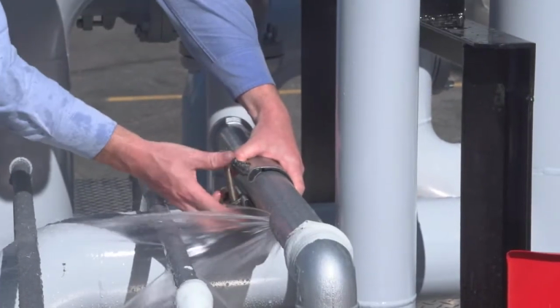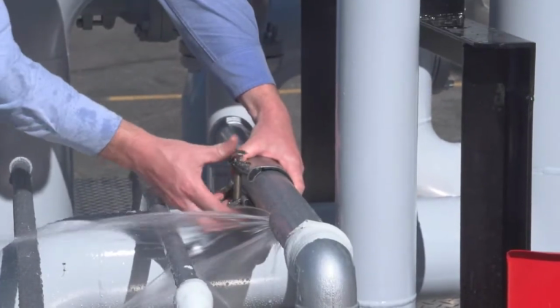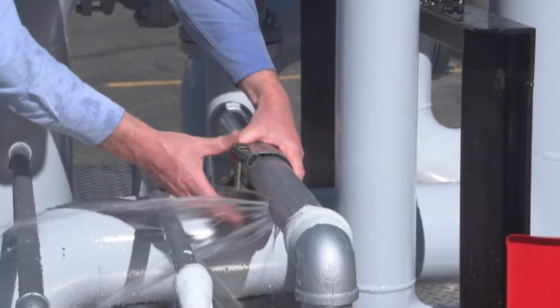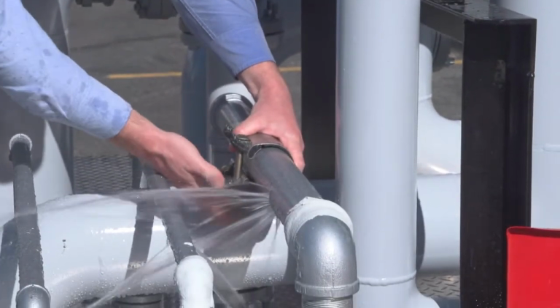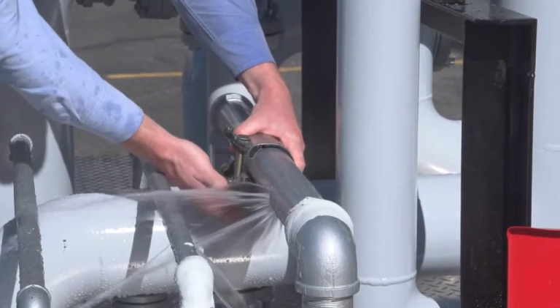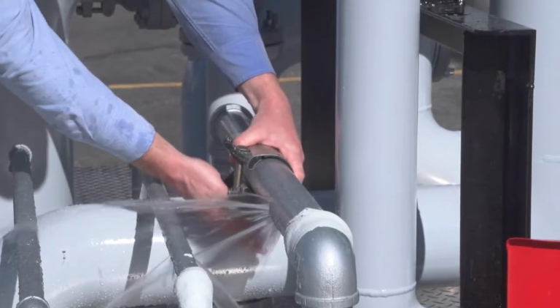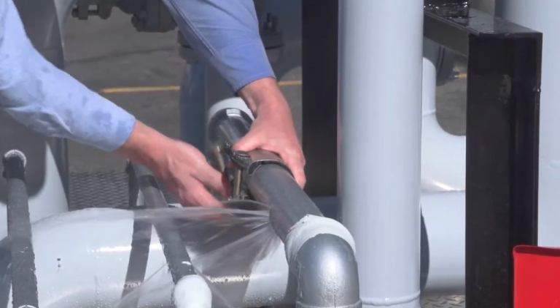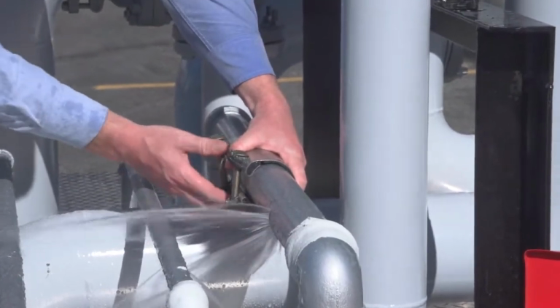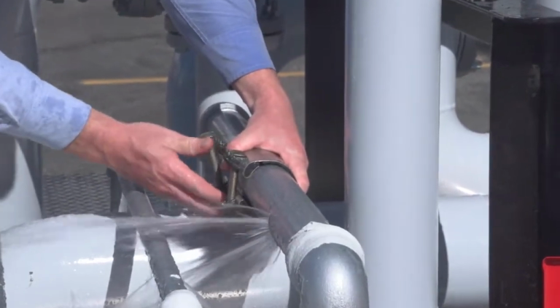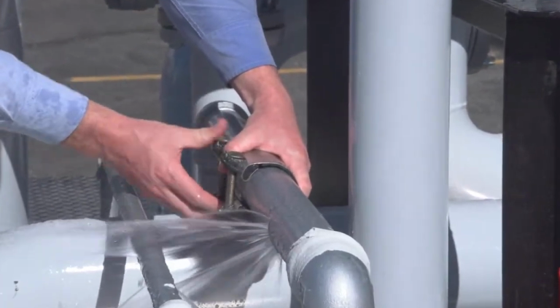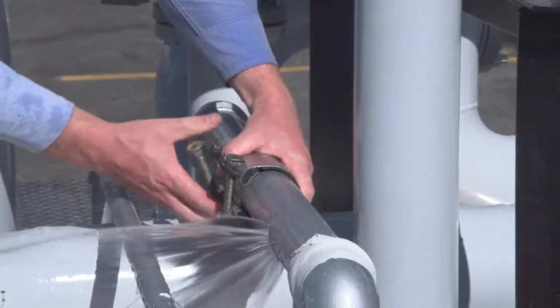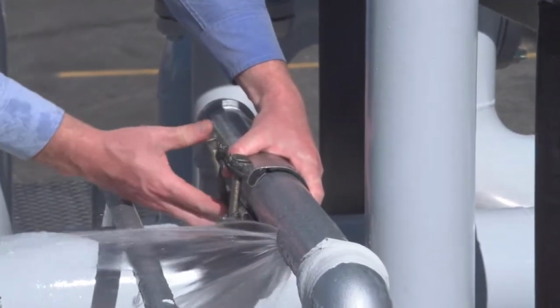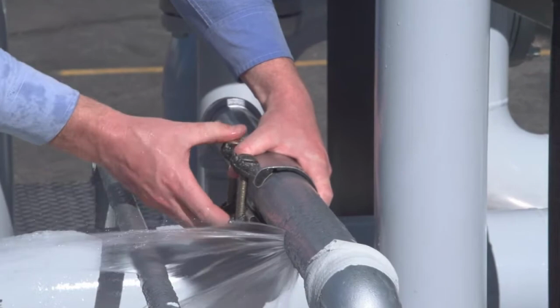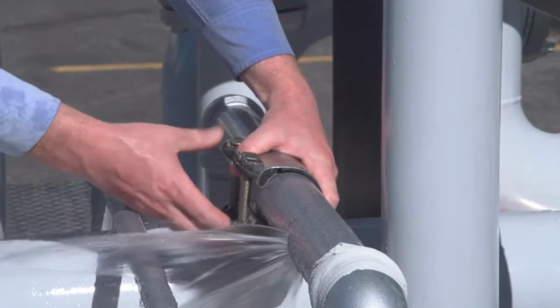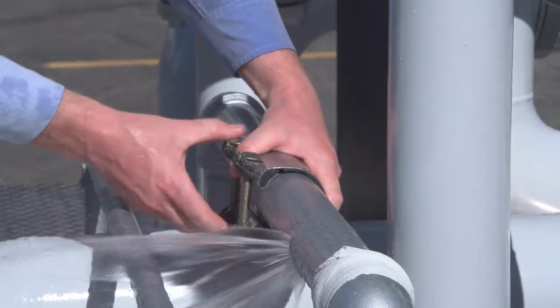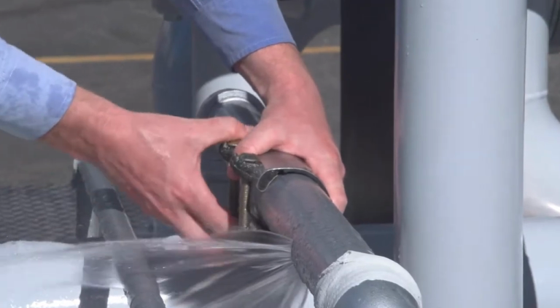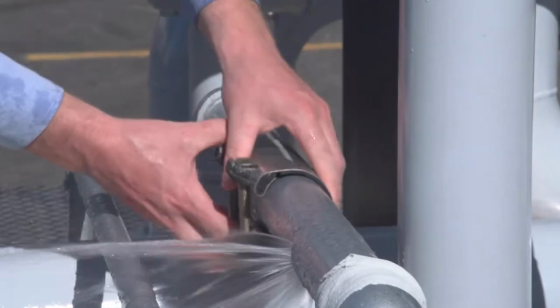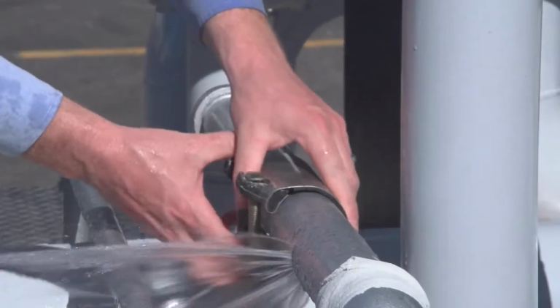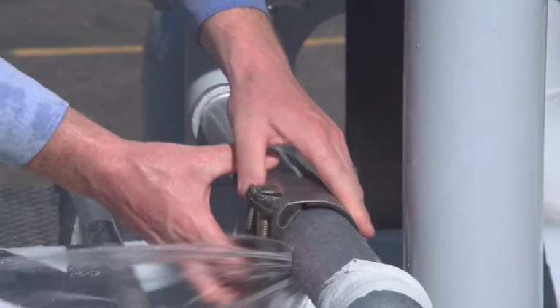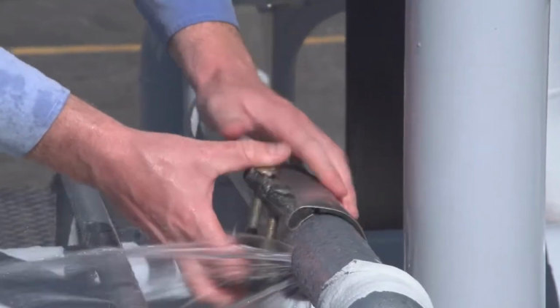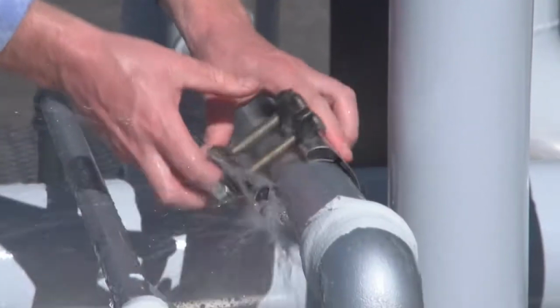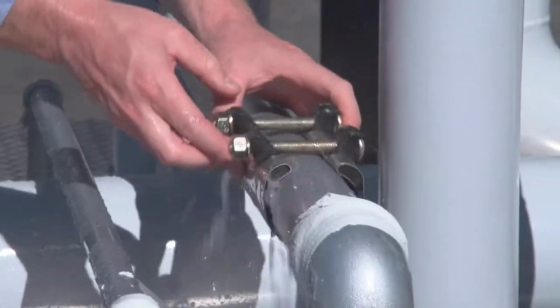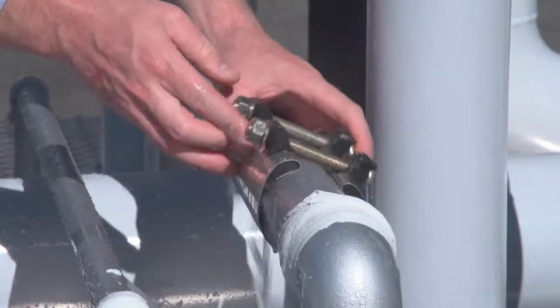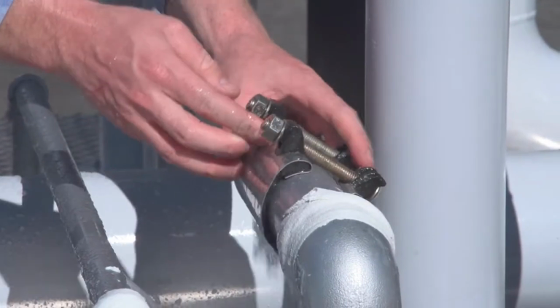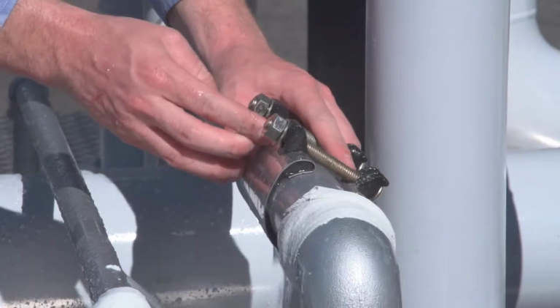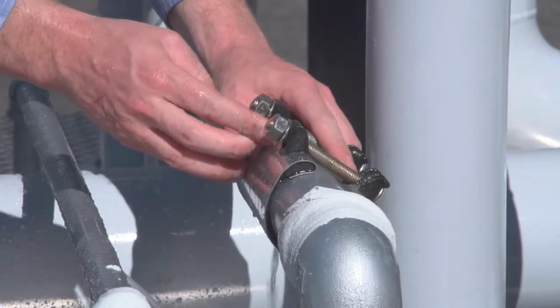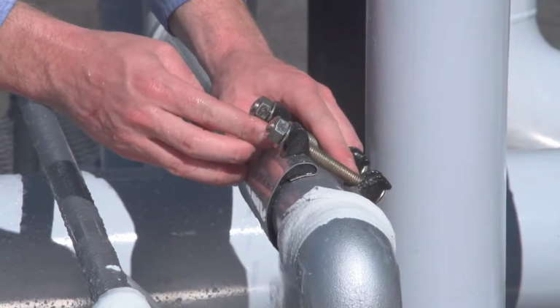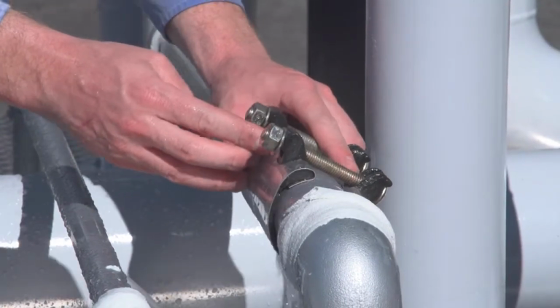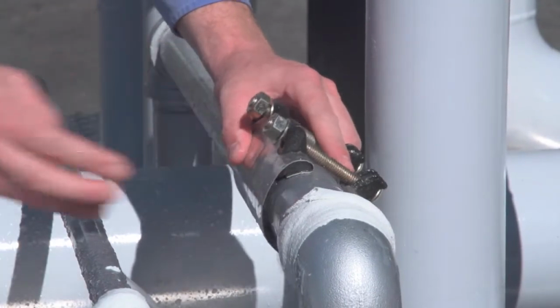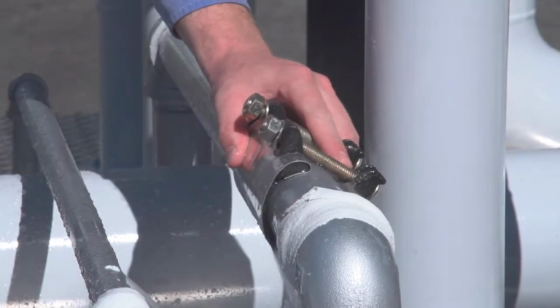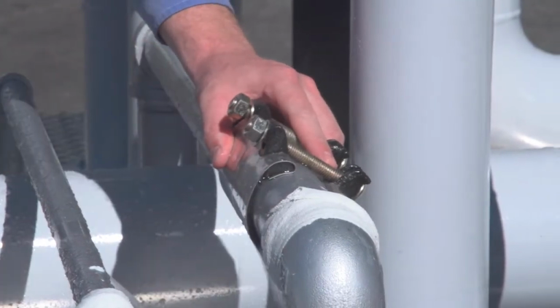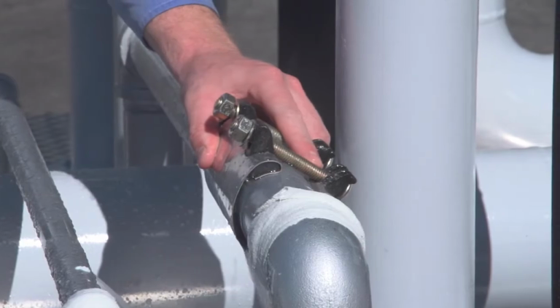First, slide it onto the pipe off the leak, which allows me to slide it, and if you rotate it, center it.